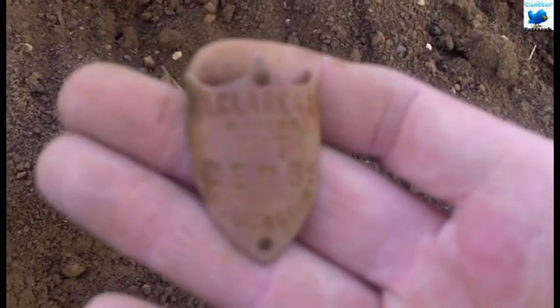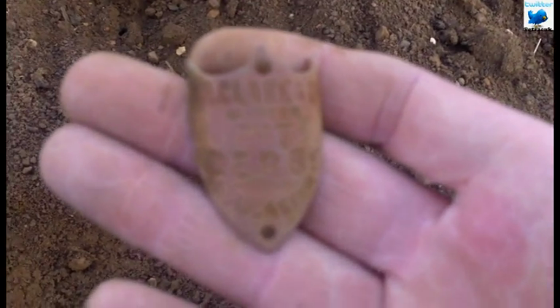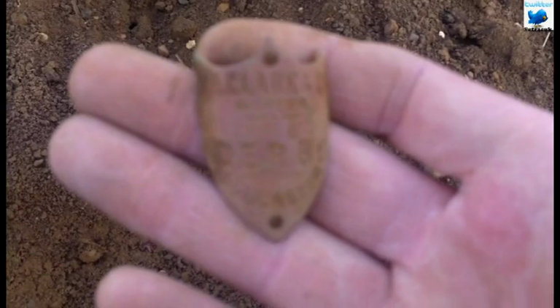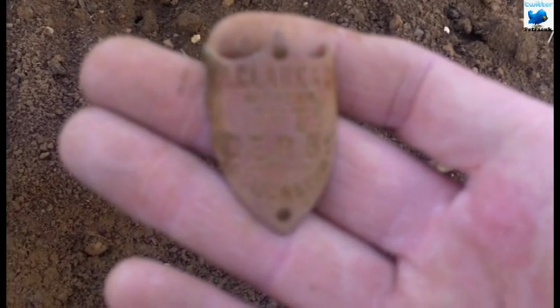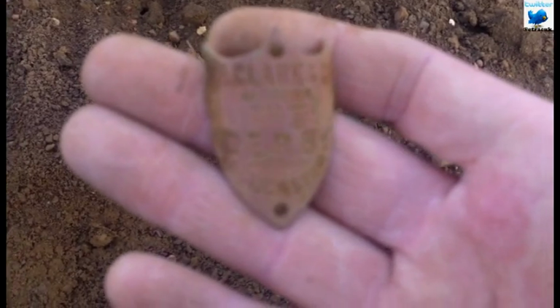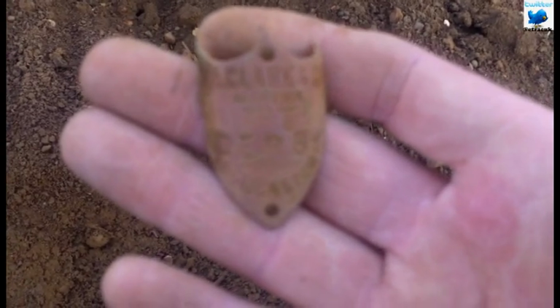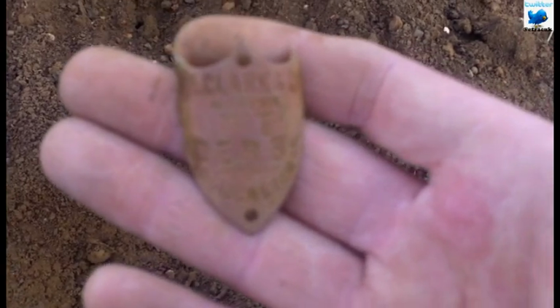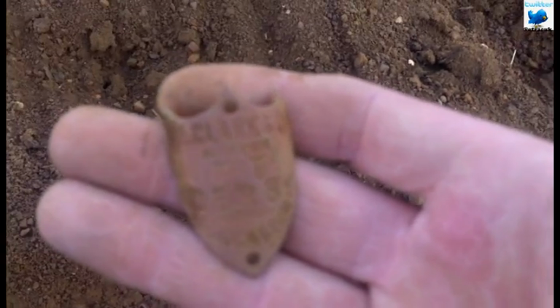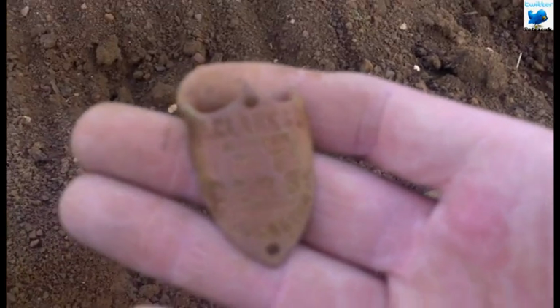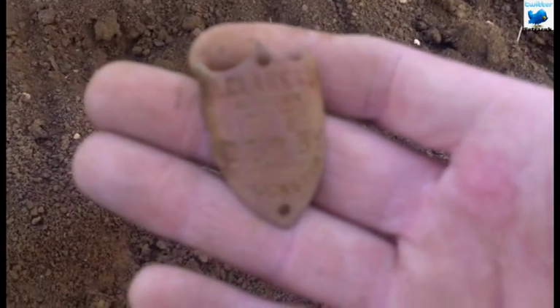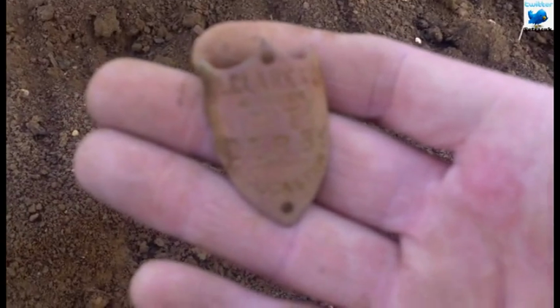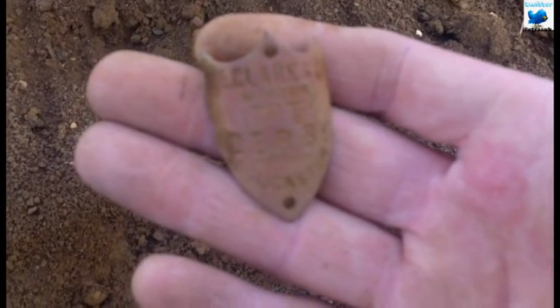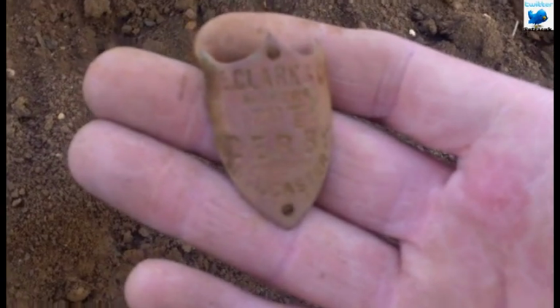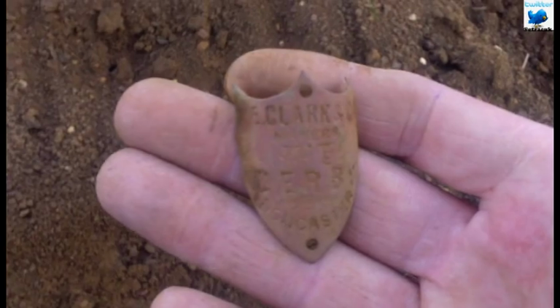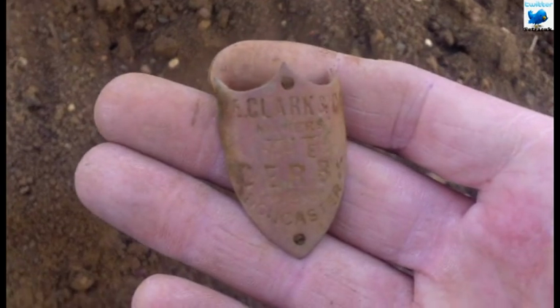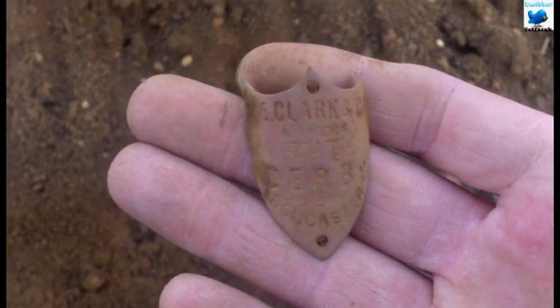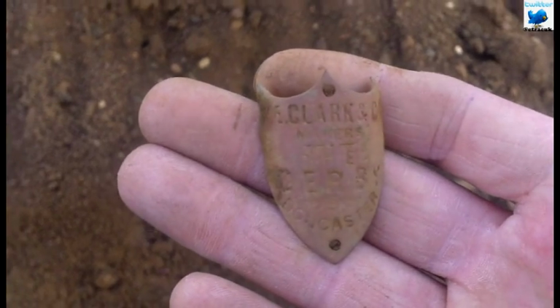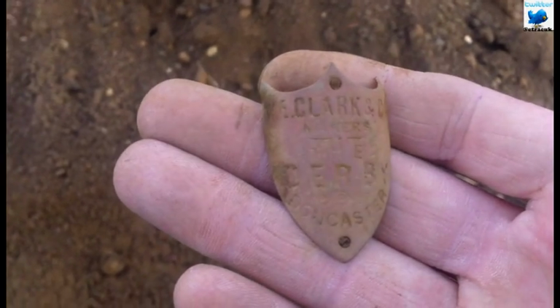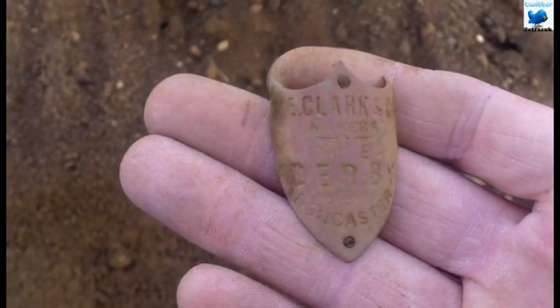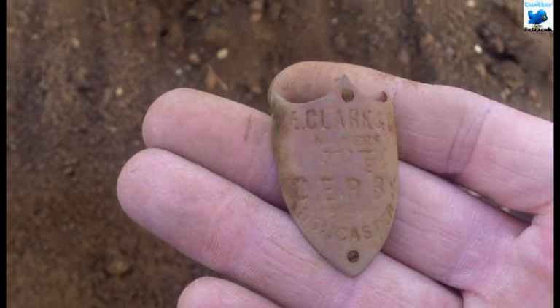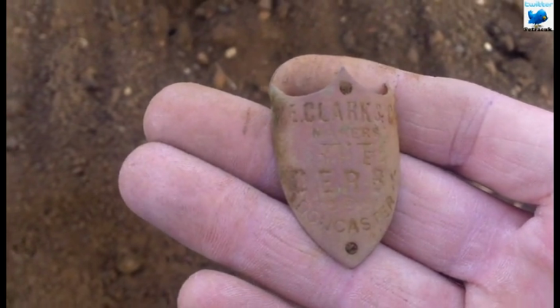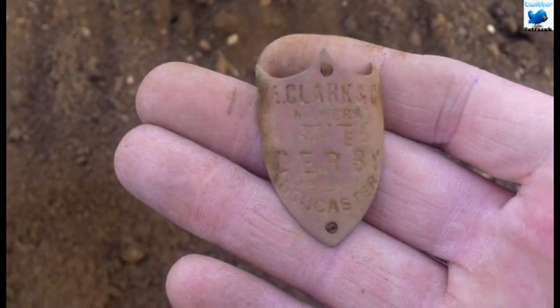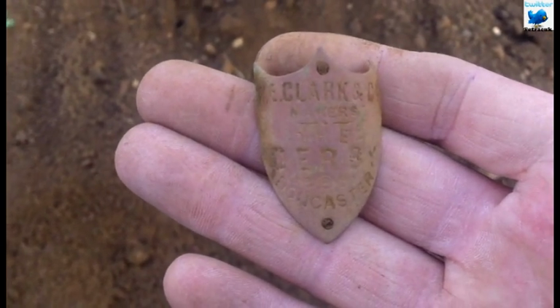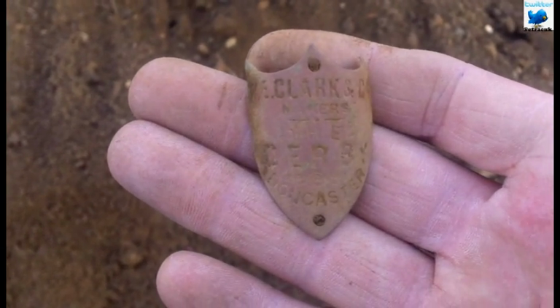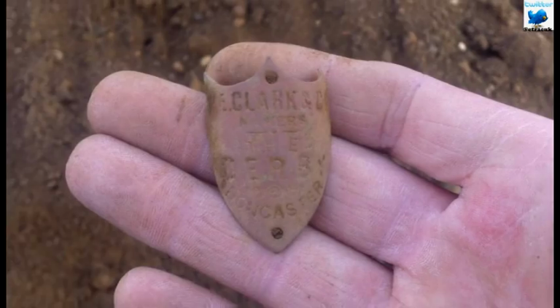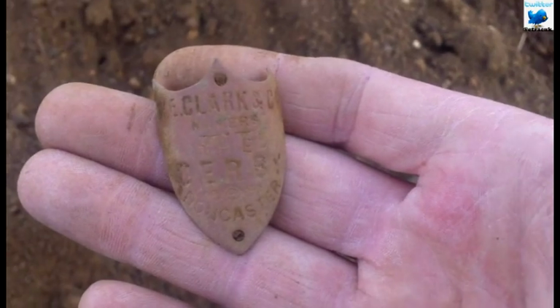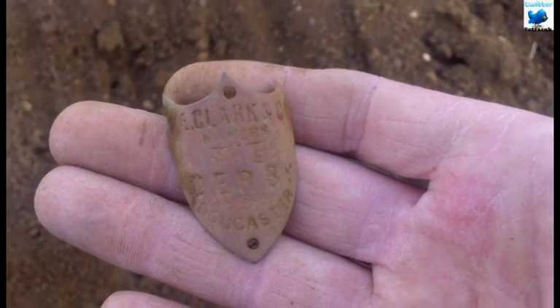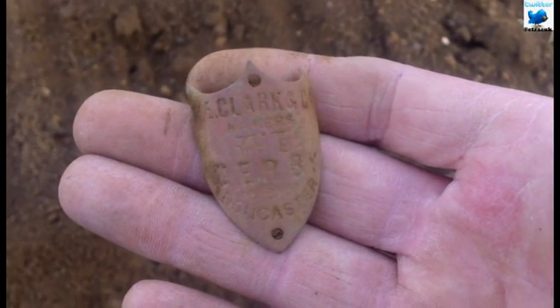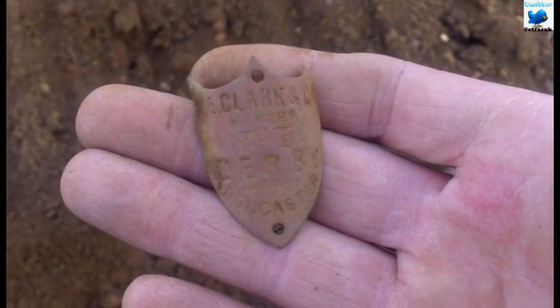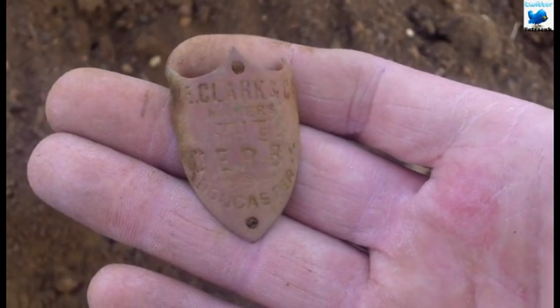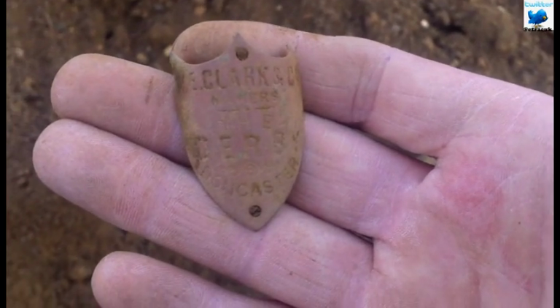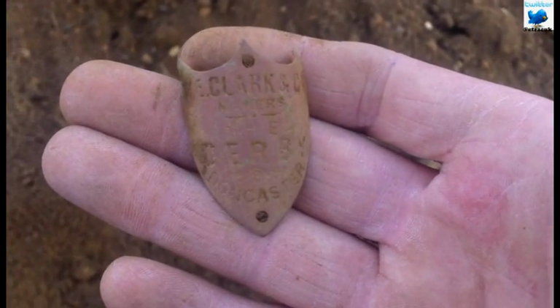We have a nice little badge — looks like something you'd find on a walking stick. W.E. Clark, maker, Derby at Doncaster. So not far away from where I am.